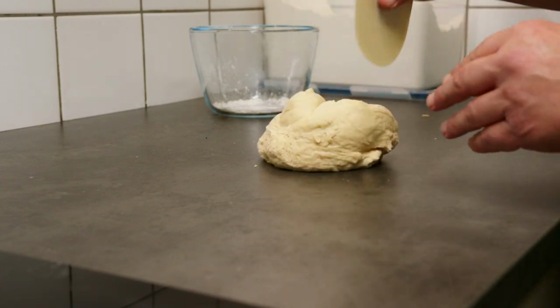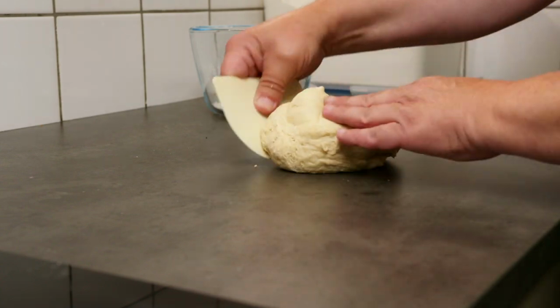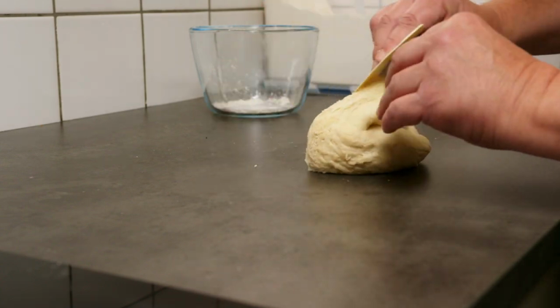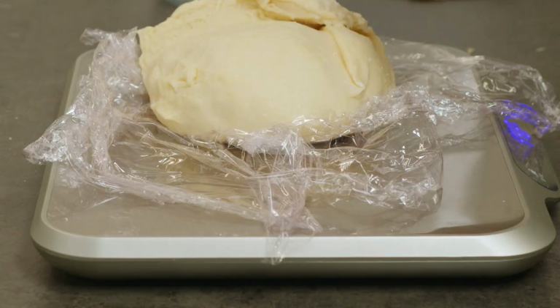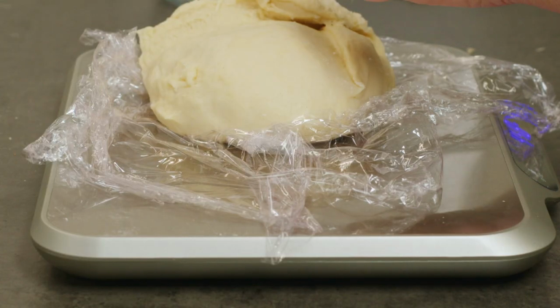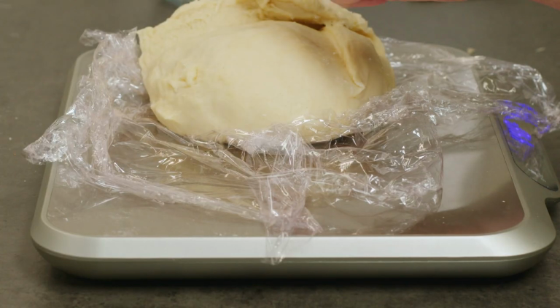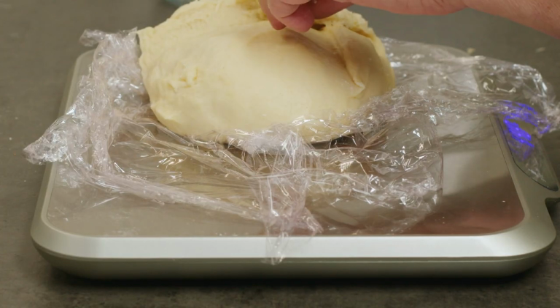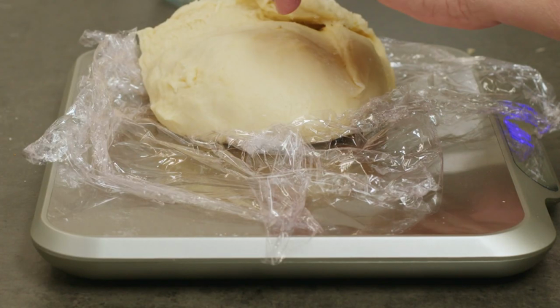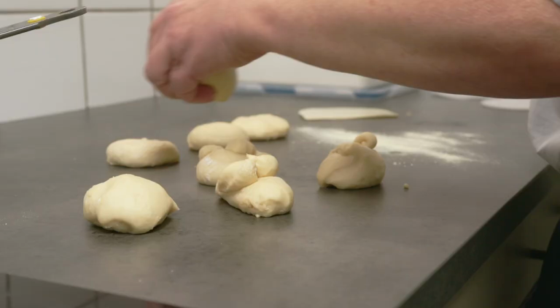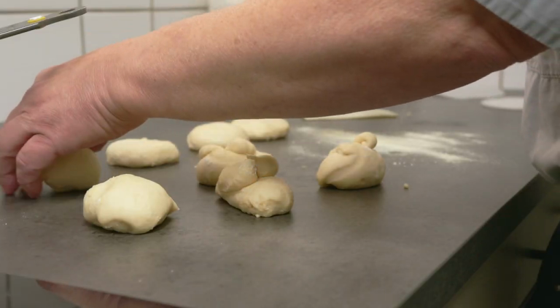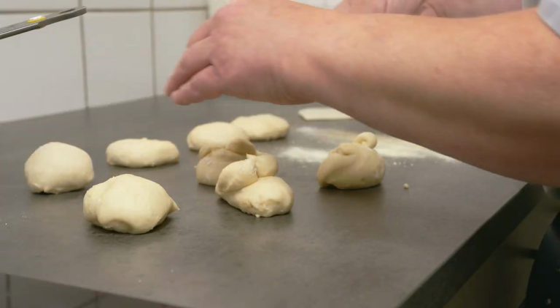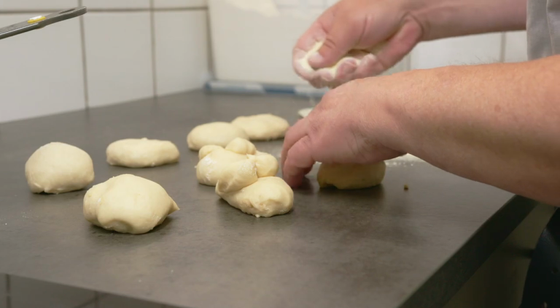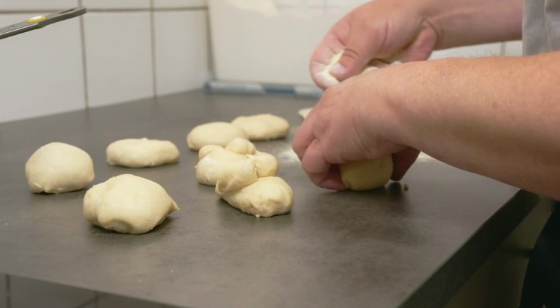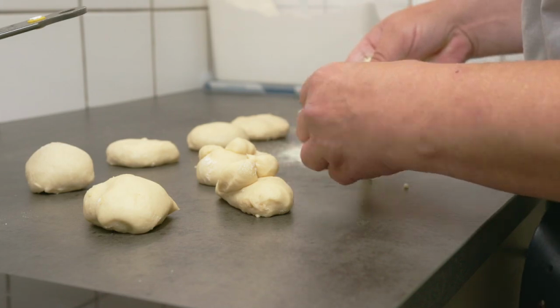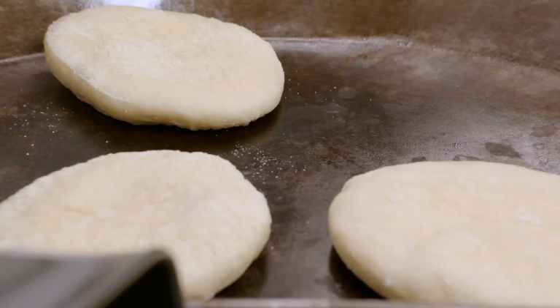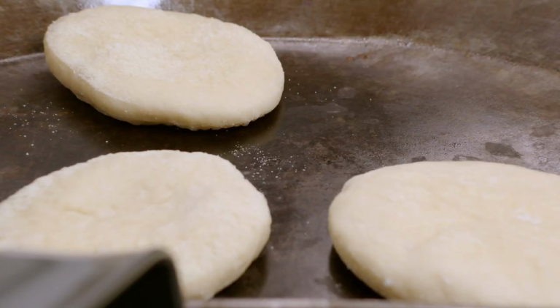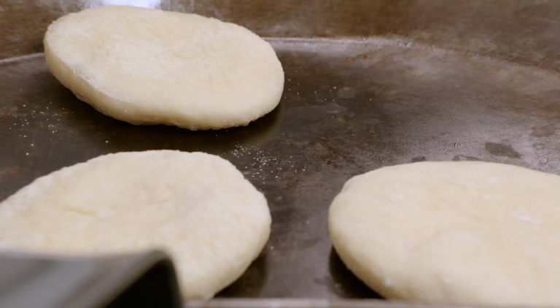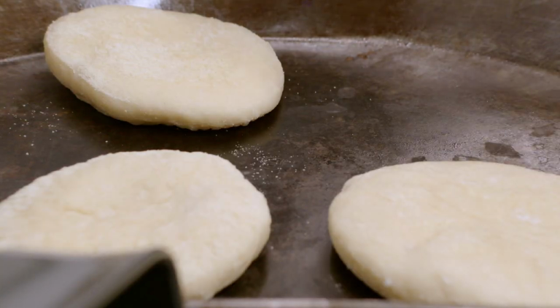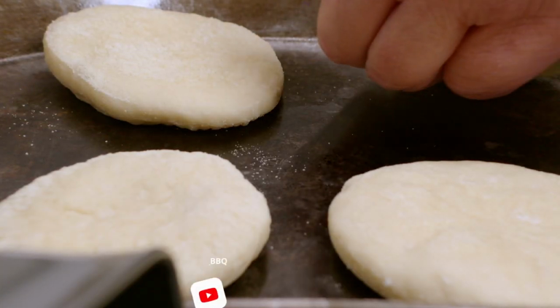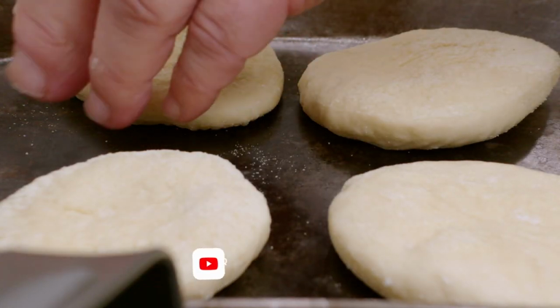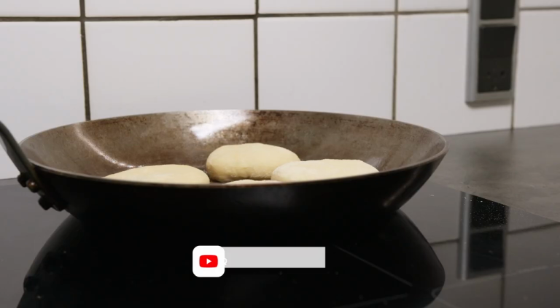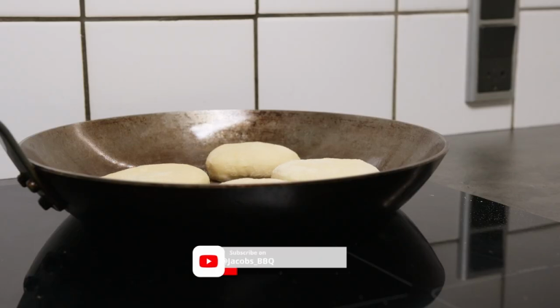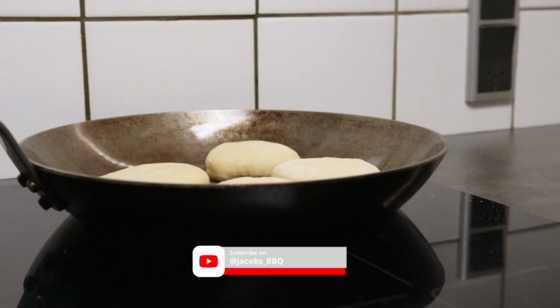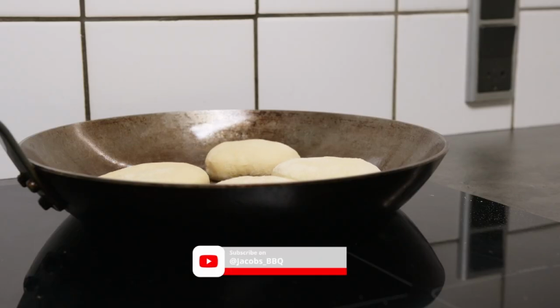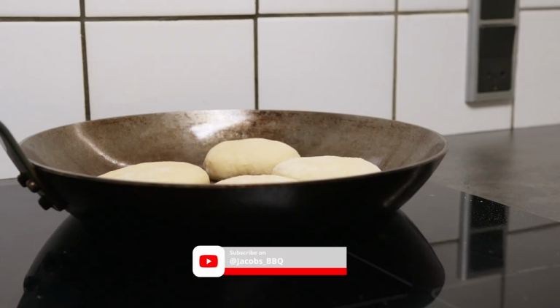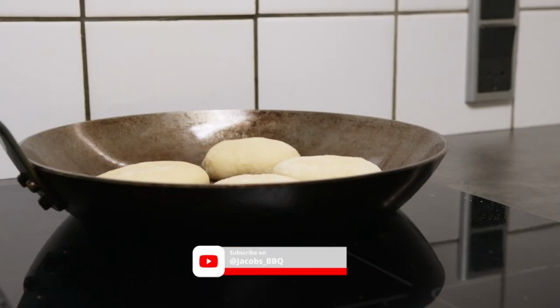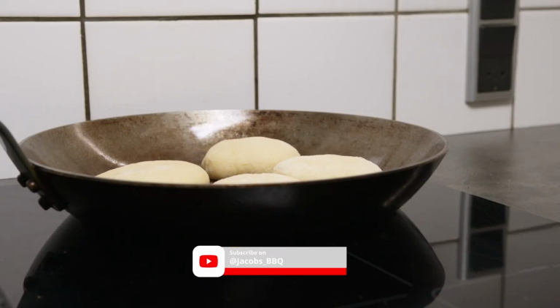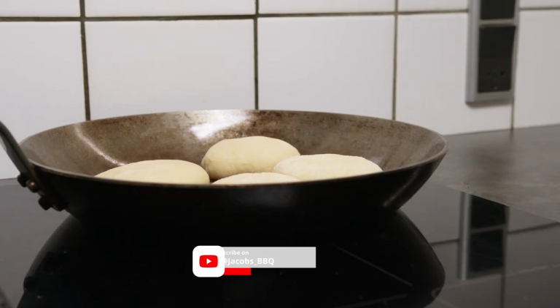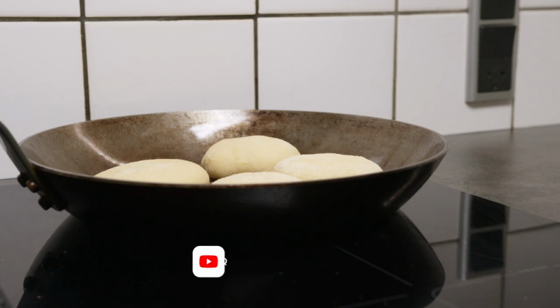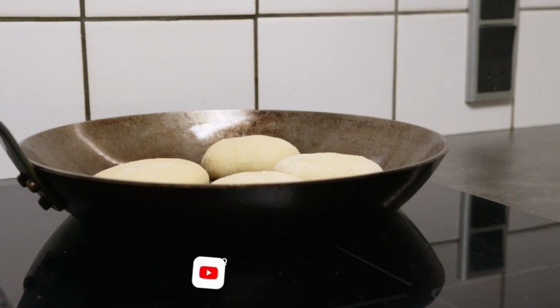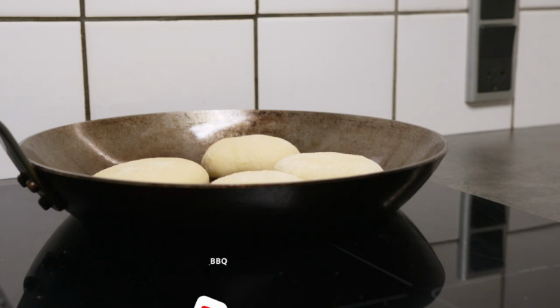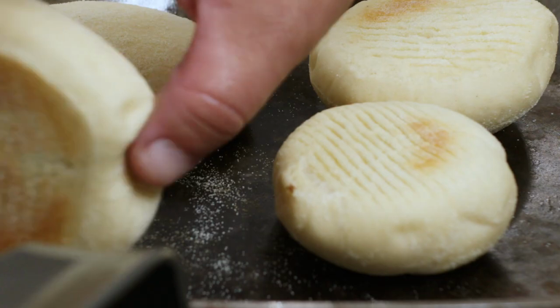Starting by mixing the melted butter, egg, milk and yeast, and then adding the flour and salt. Left is just to let the dough raise, shape, raise and bake on a dry pan.